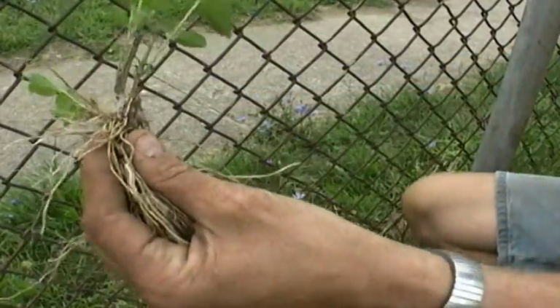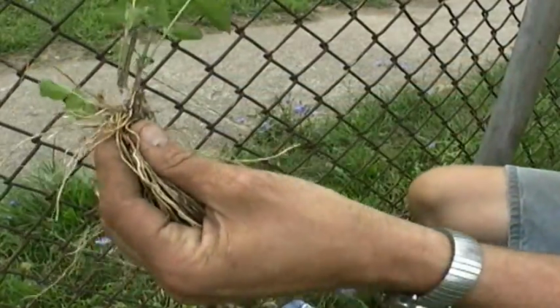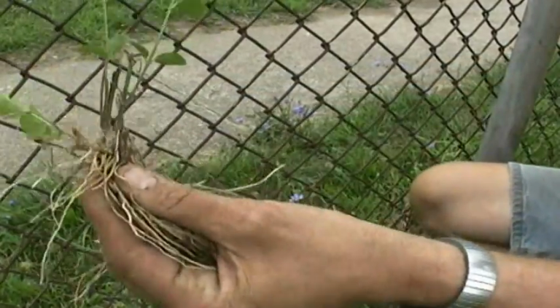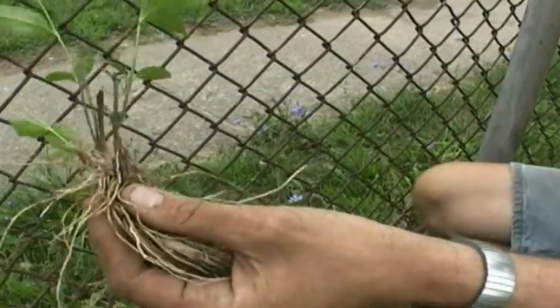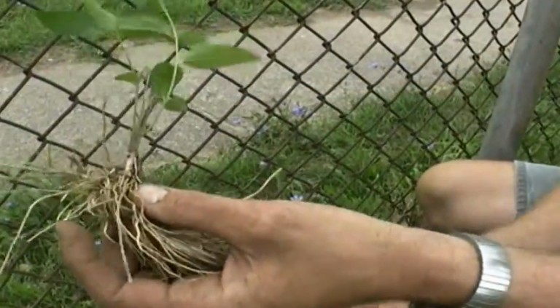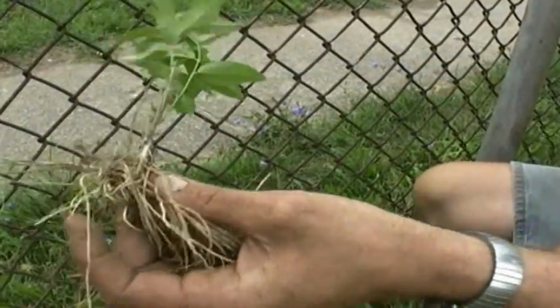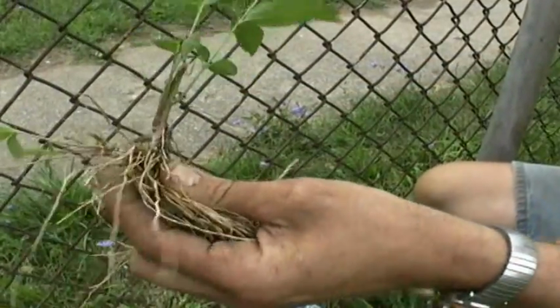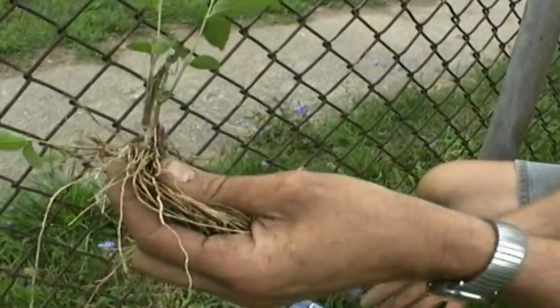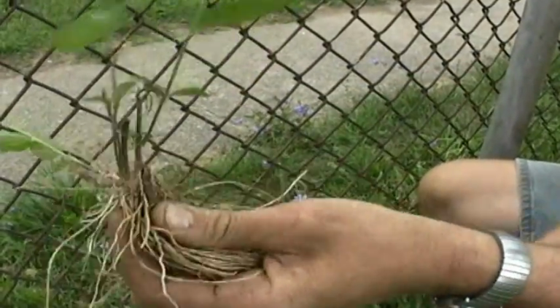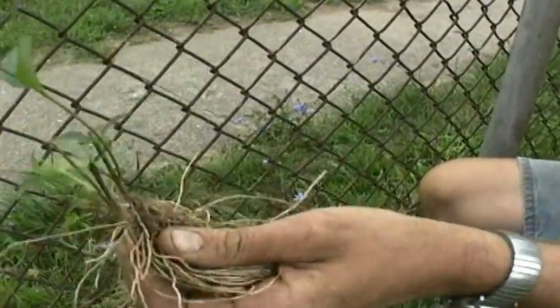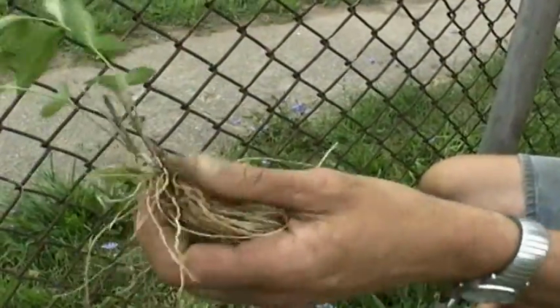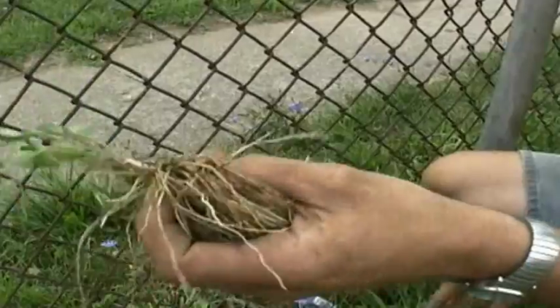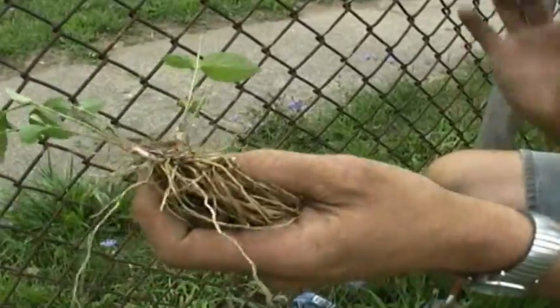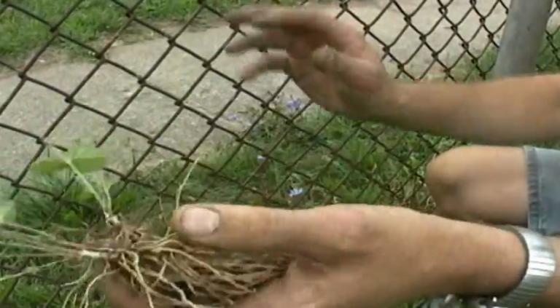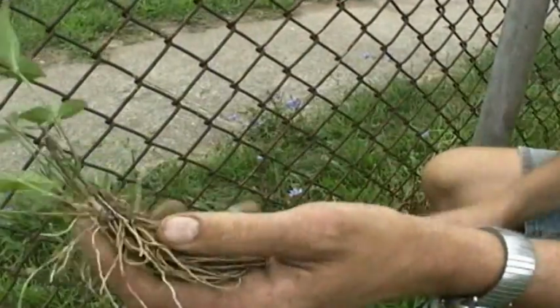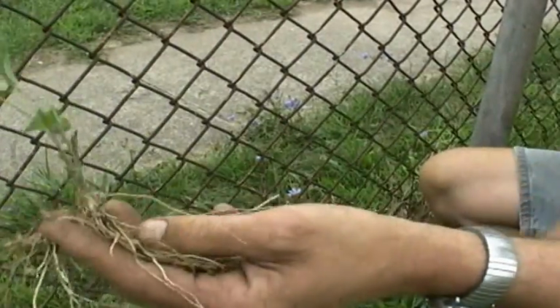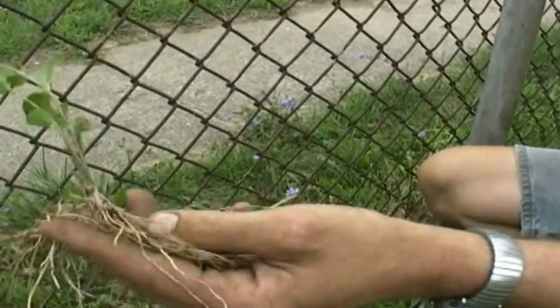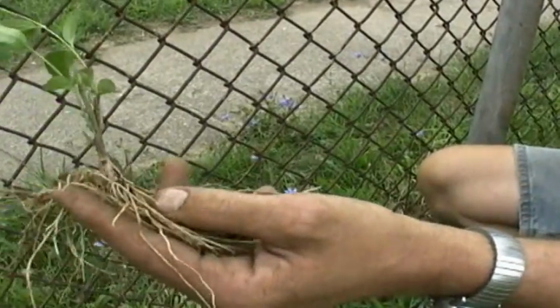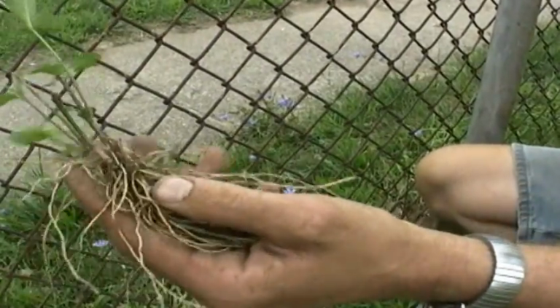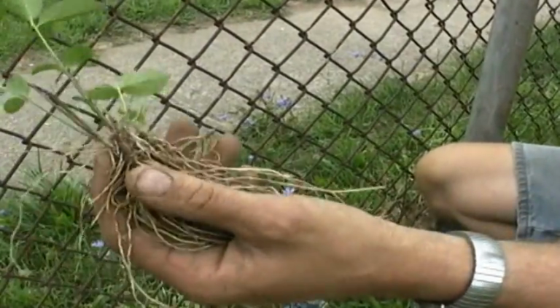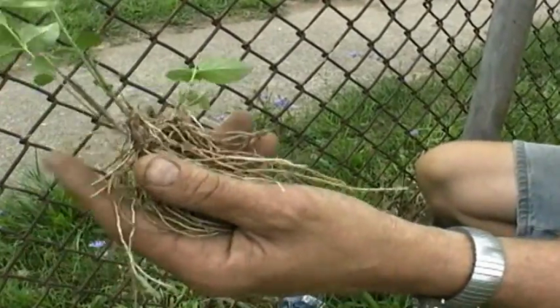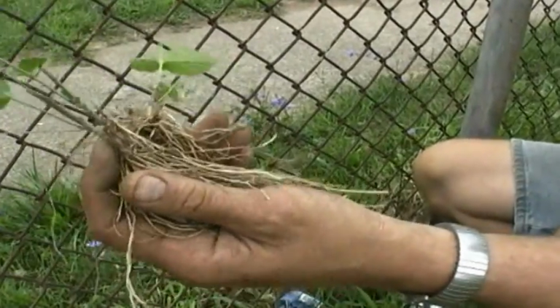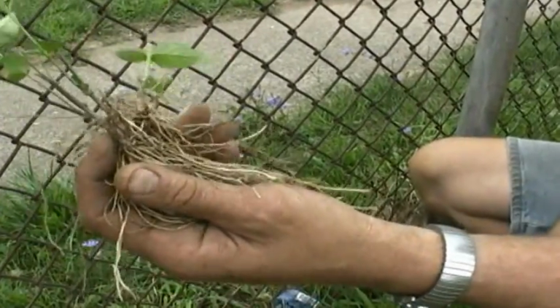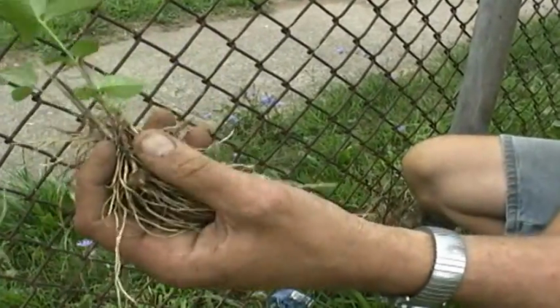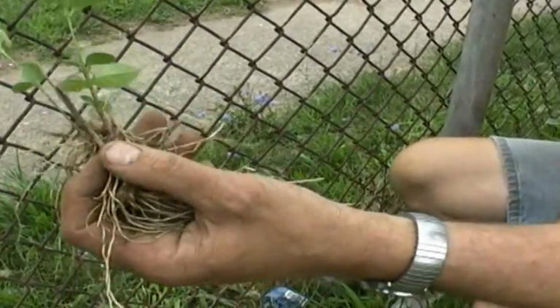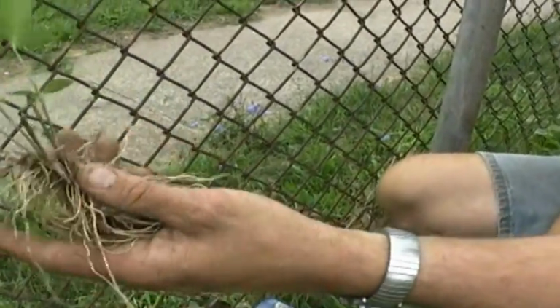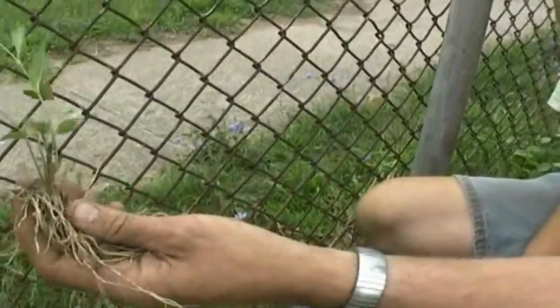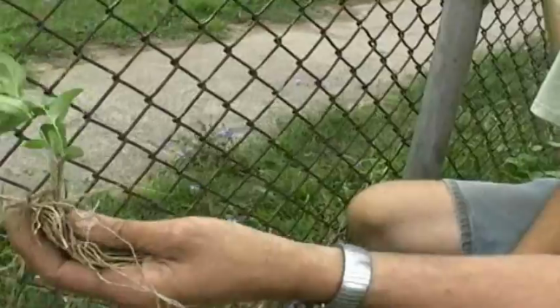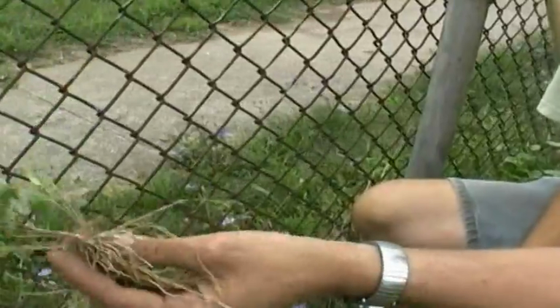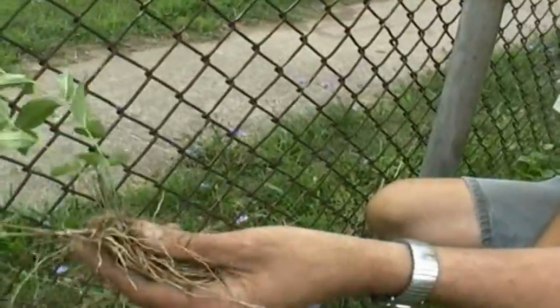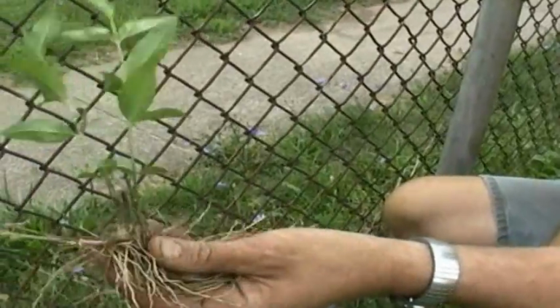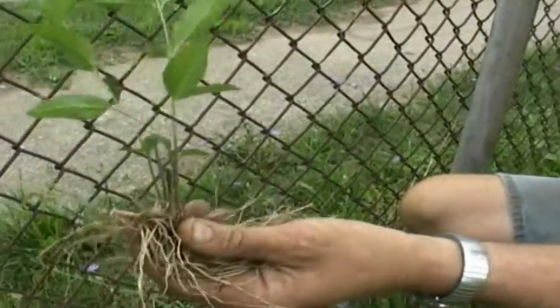You'll also see lots of seedlings coming up anywhere. It blows everywhere, so you'll find it in your garden and your neighbor's gardens. If you see it, educate them and ask them to cut it down, and if at all possible, at least dig it out.